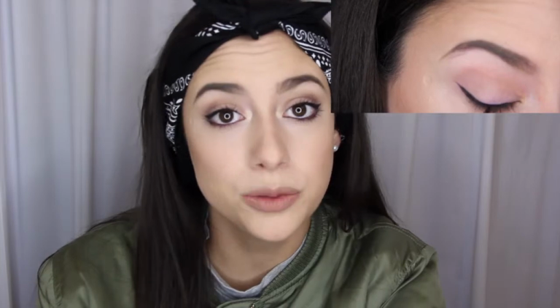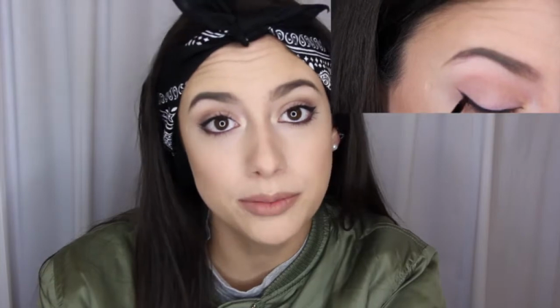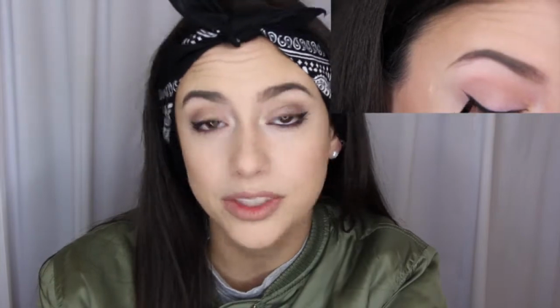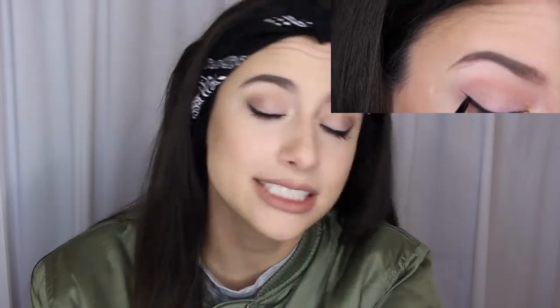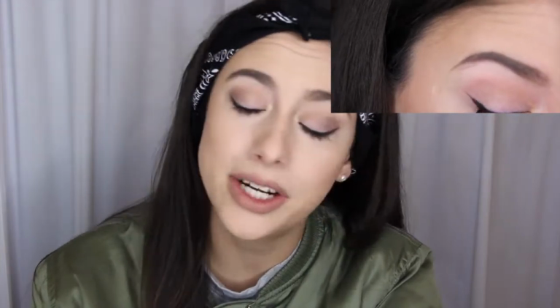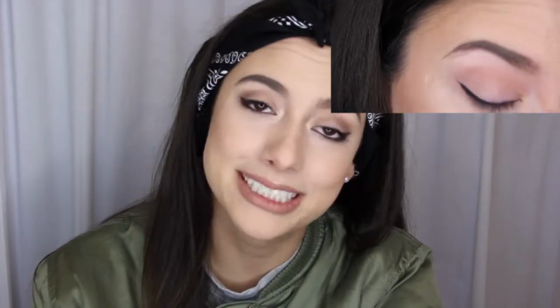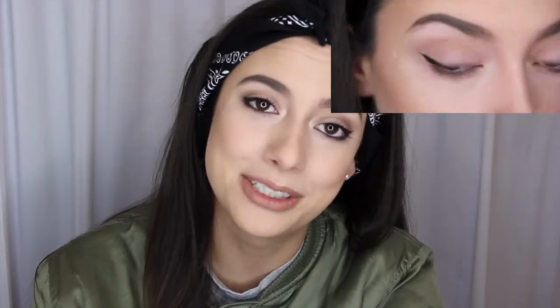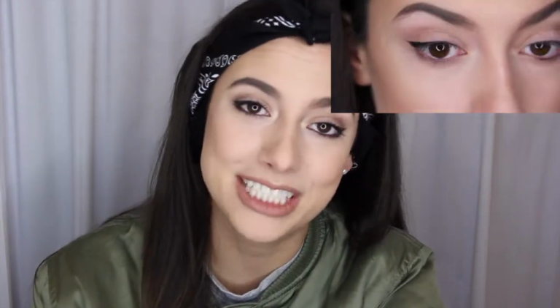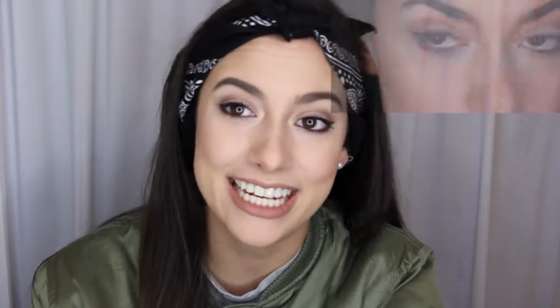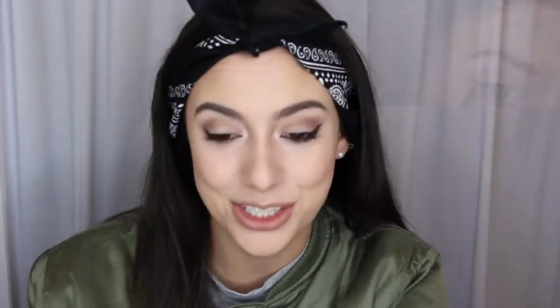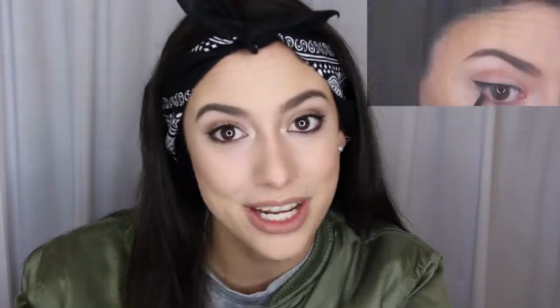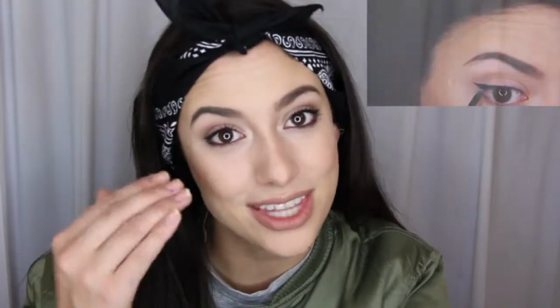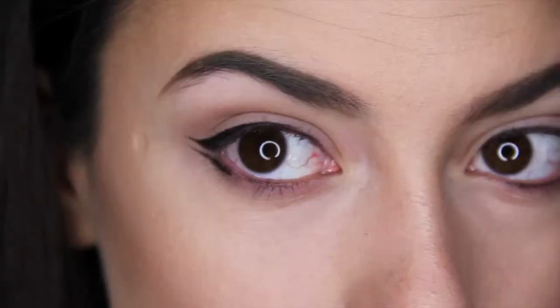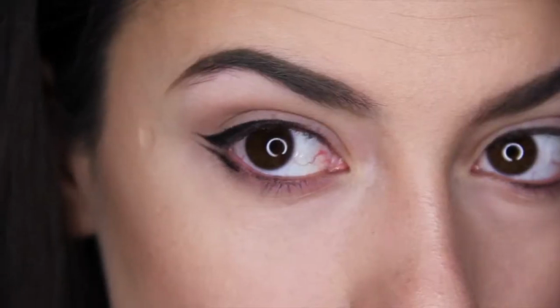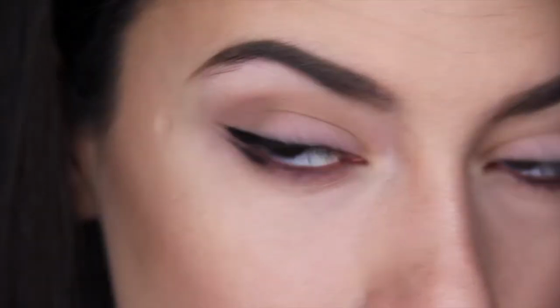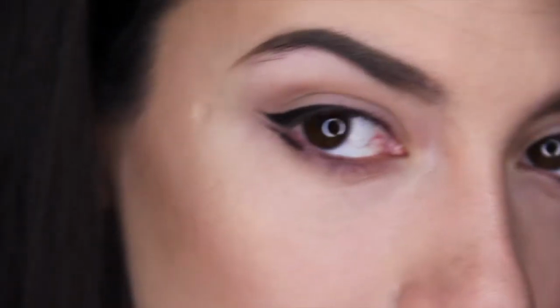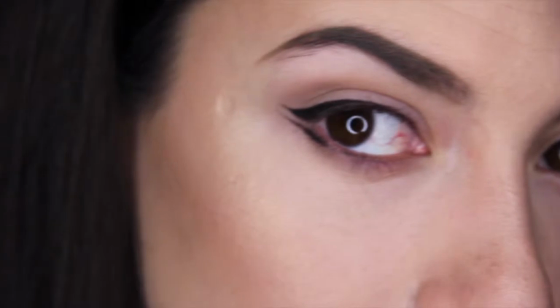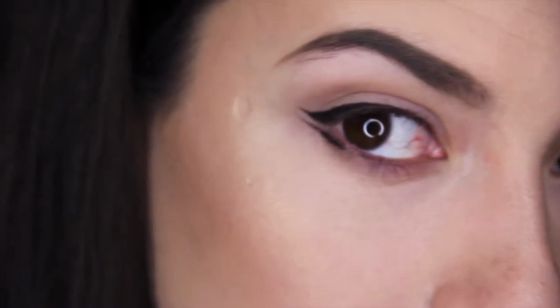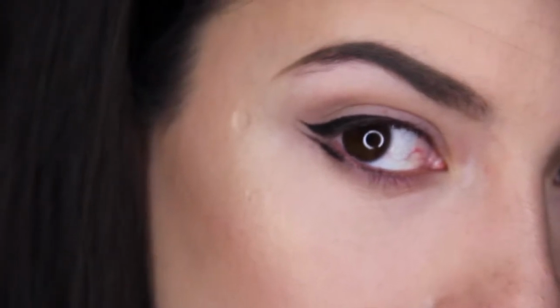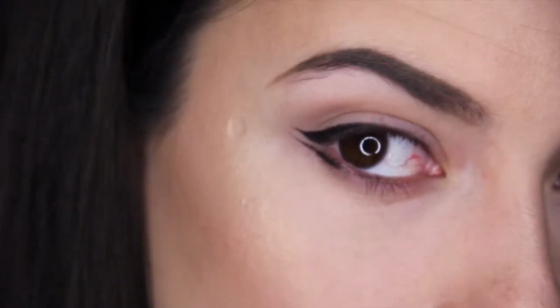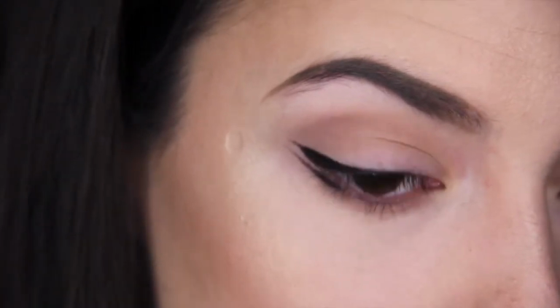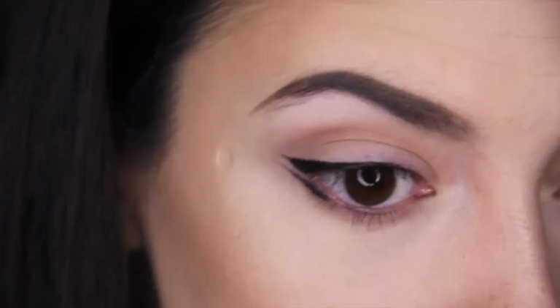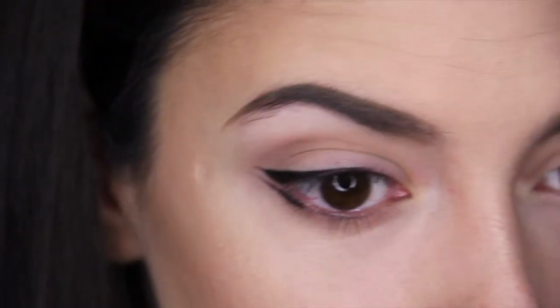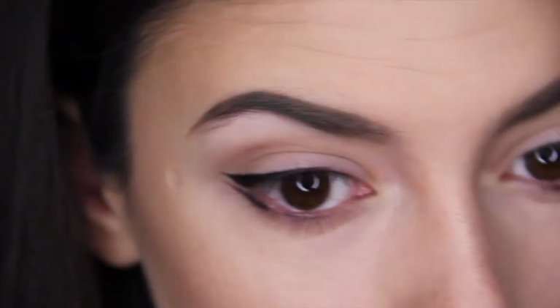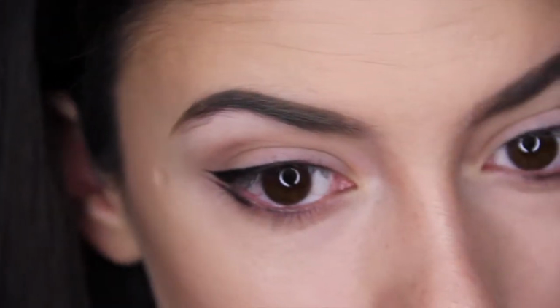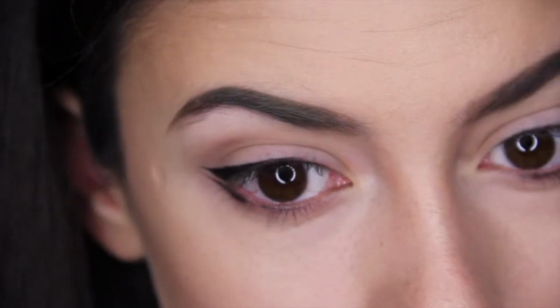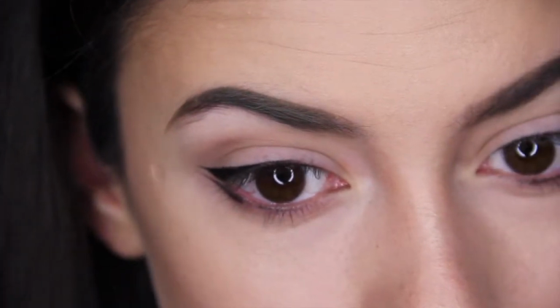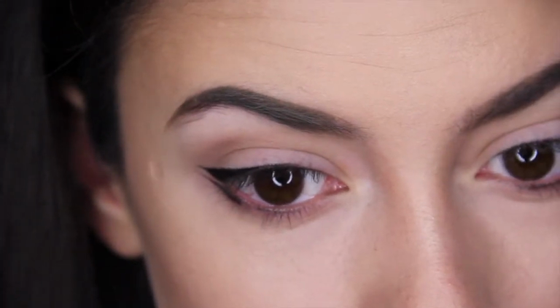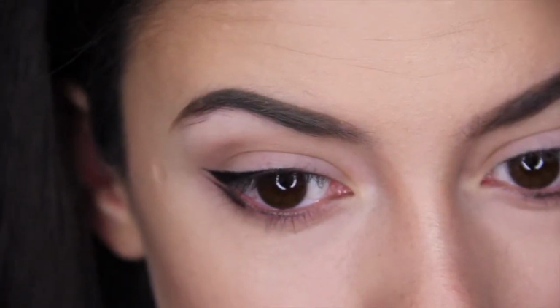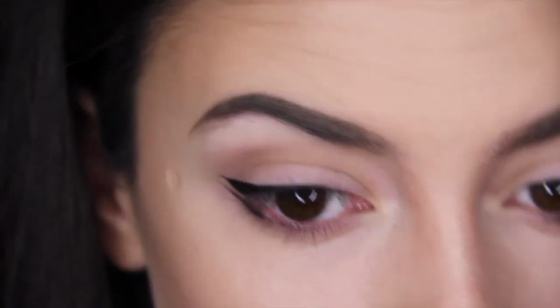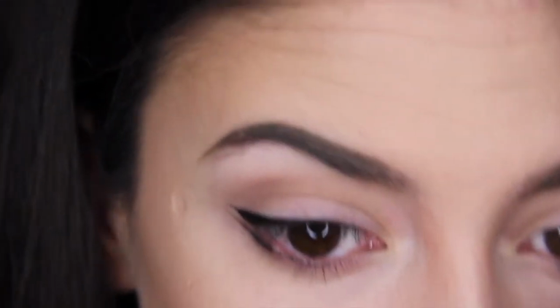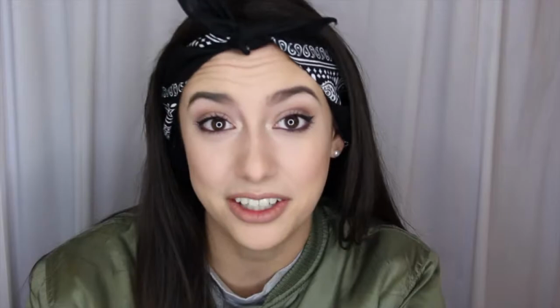It's super simple. It's incredibly simple to just add an extra wing on that bottom lash line, and it's just something to add a fun twist to your typical kind of tired winged liner.